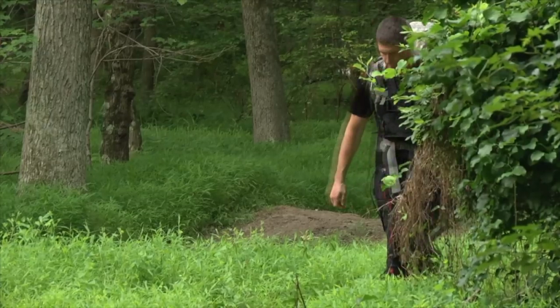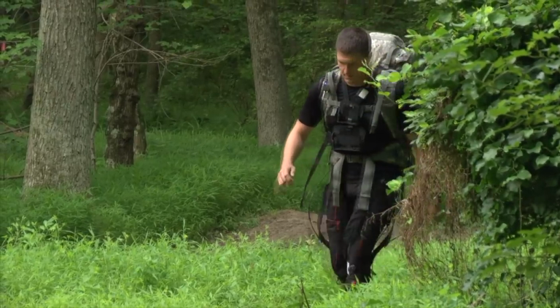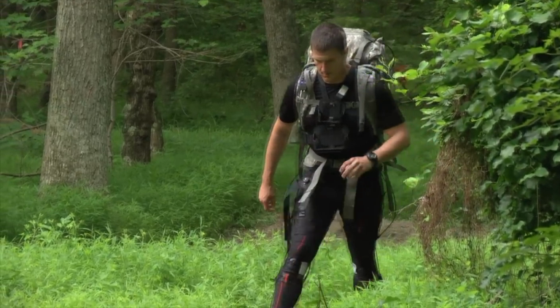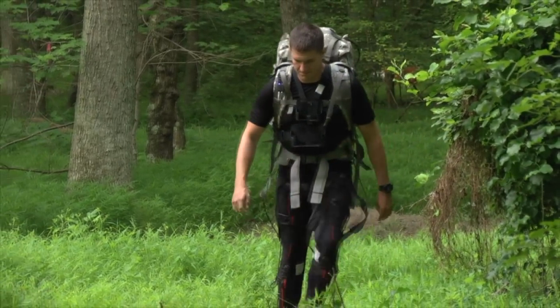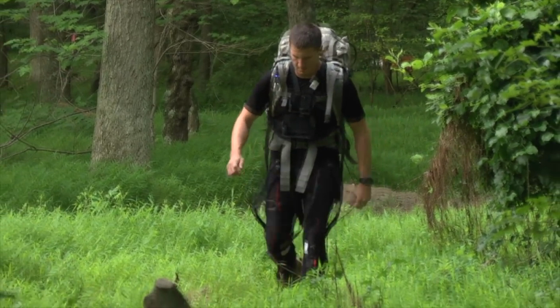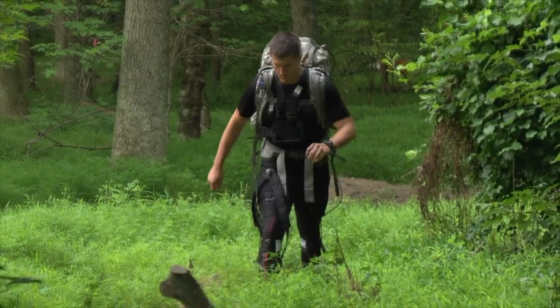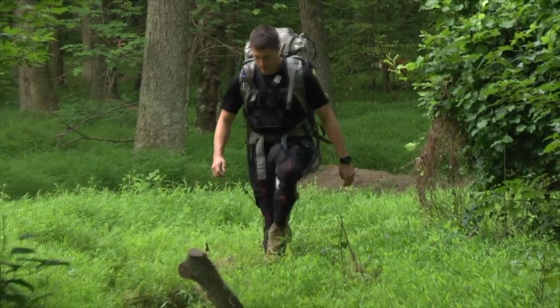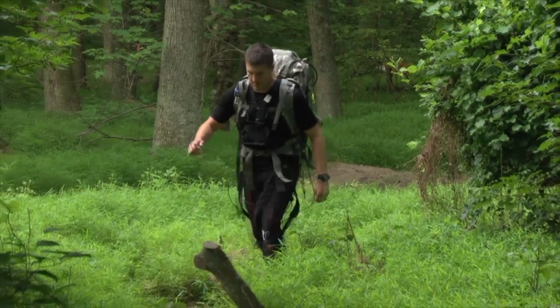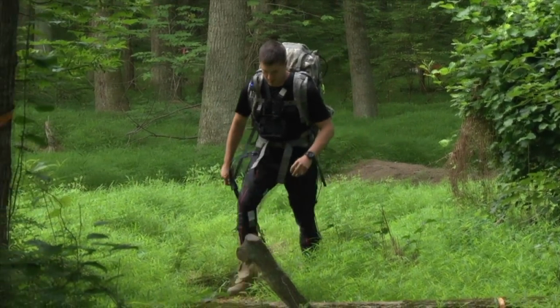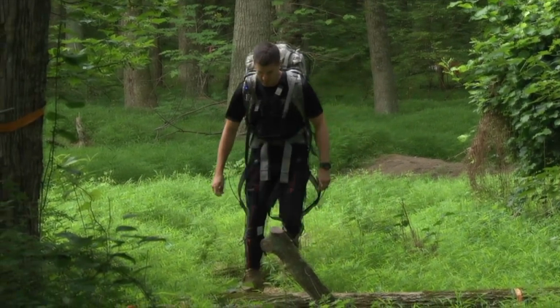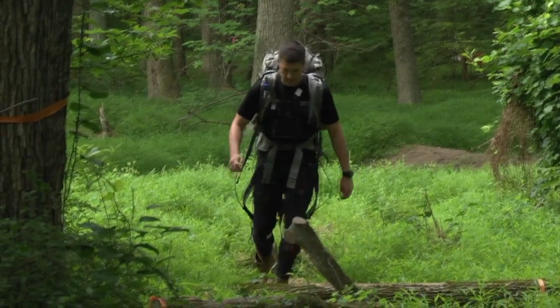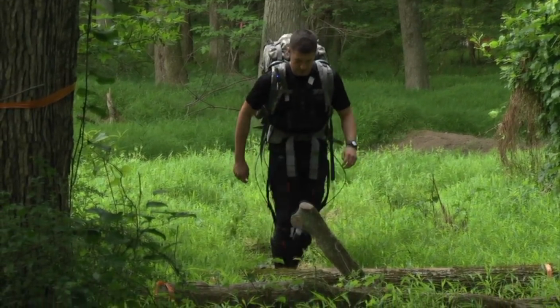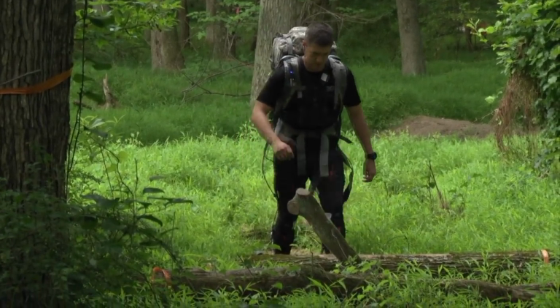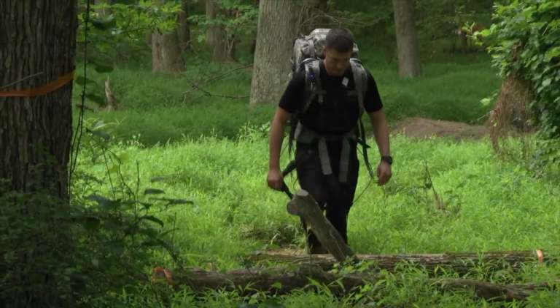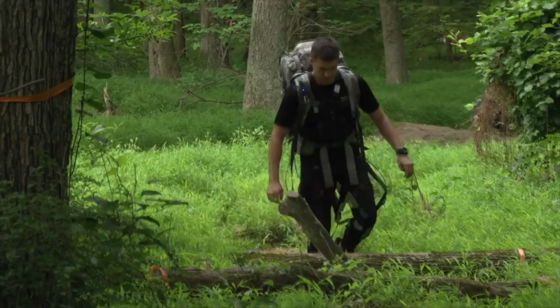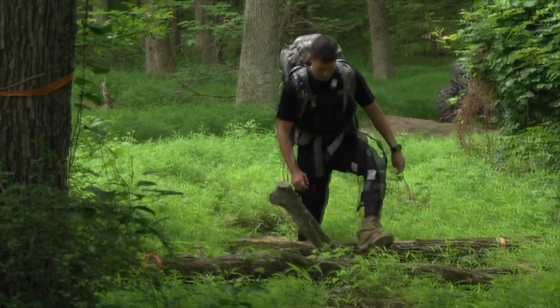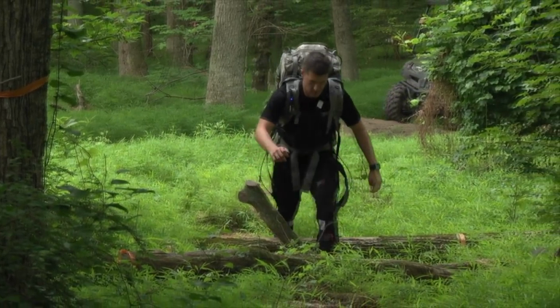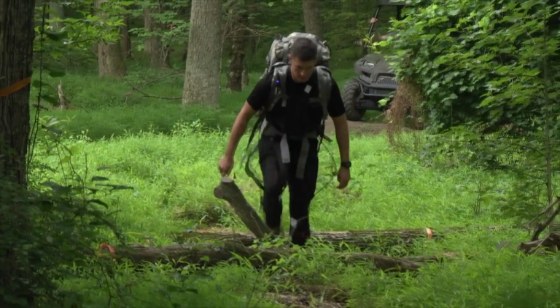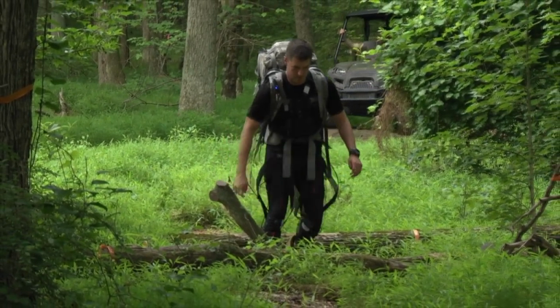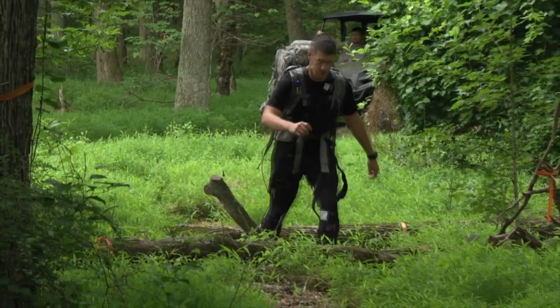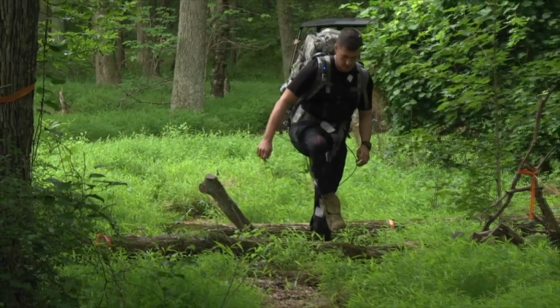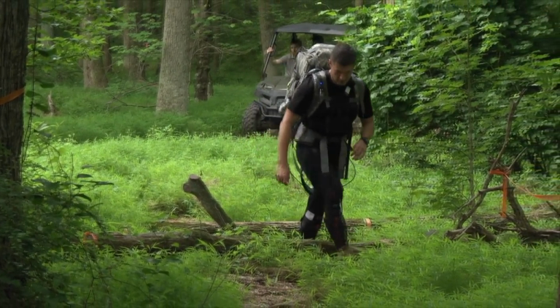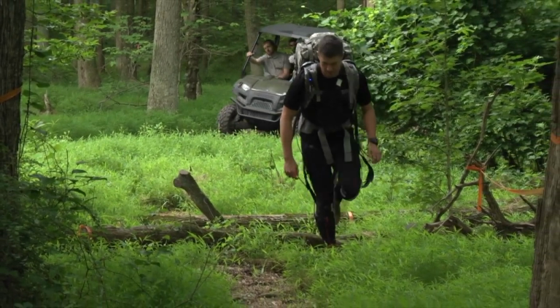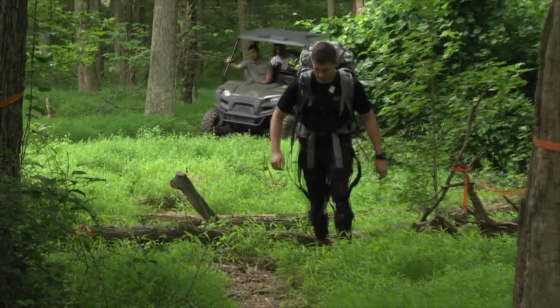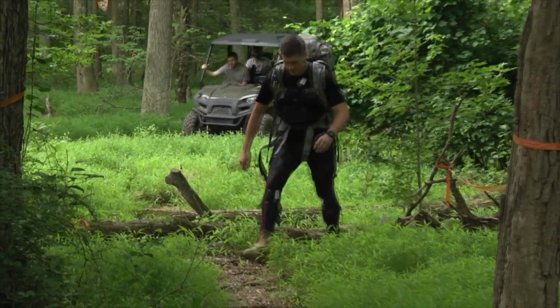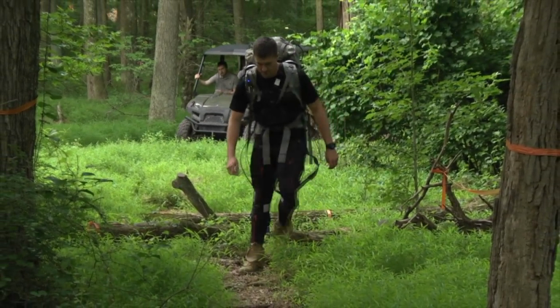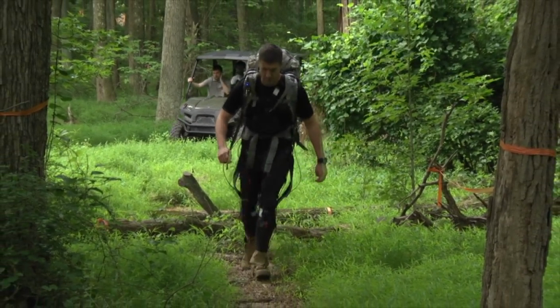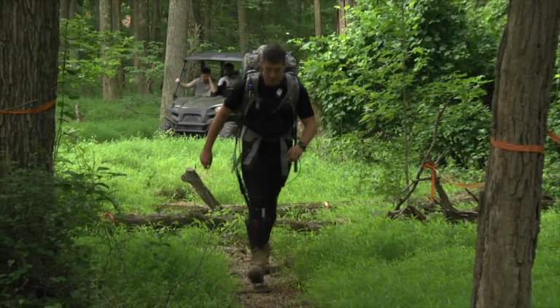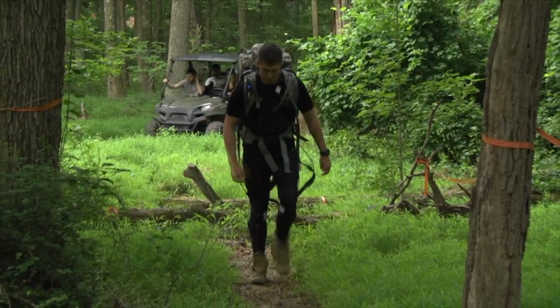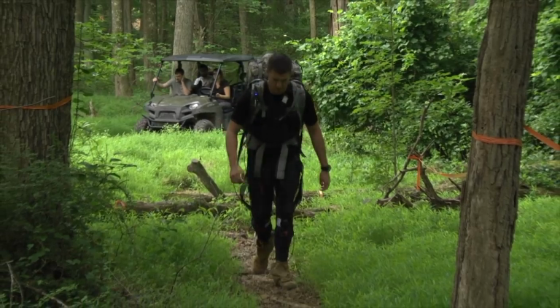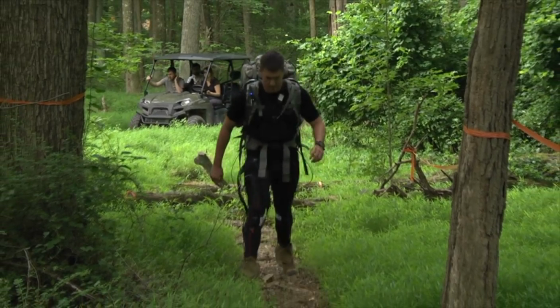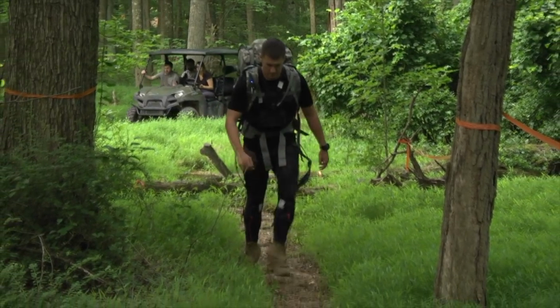Future soldiers may march longer, carry heavier gear, and be more mentally sharp thanks to DOD-funded research into what's known as the Warrior Web Program.